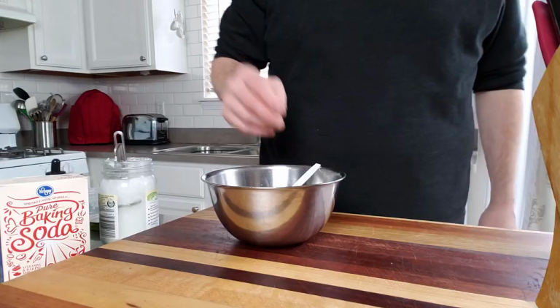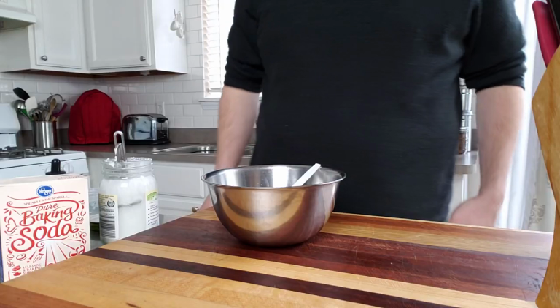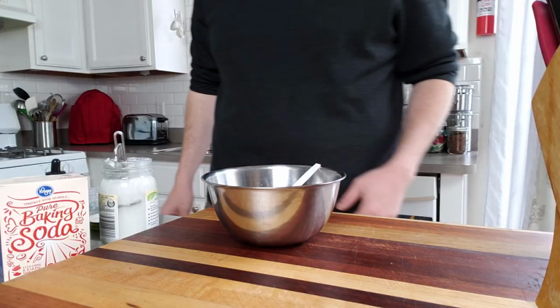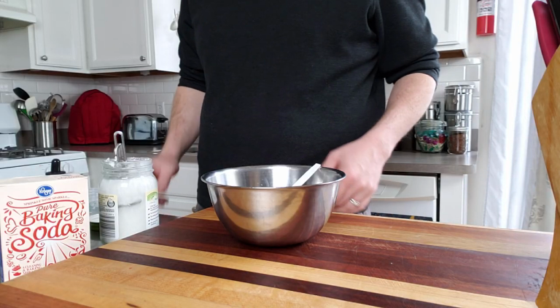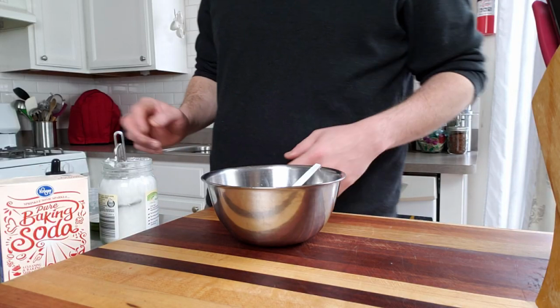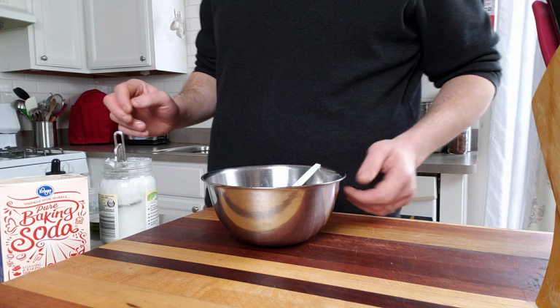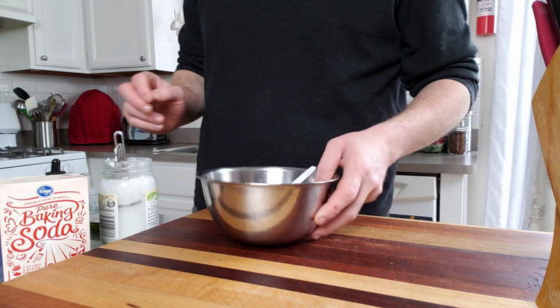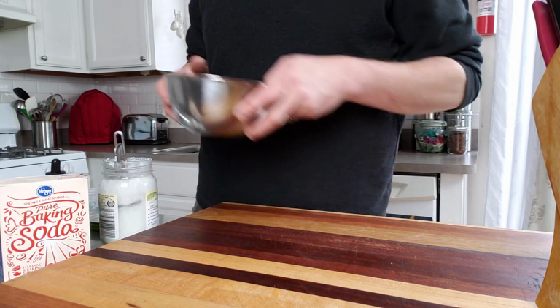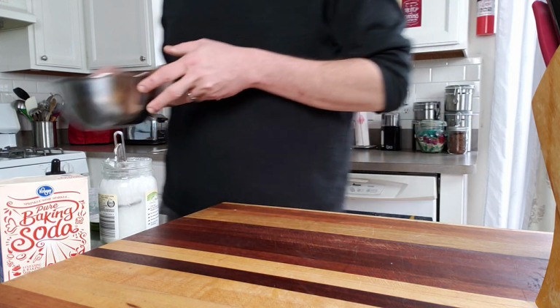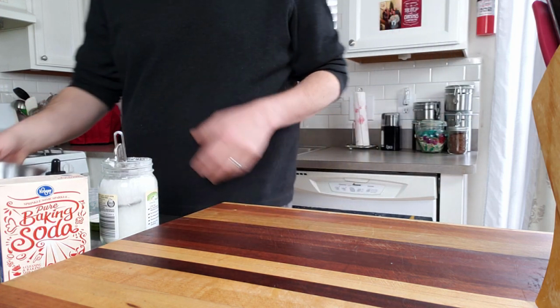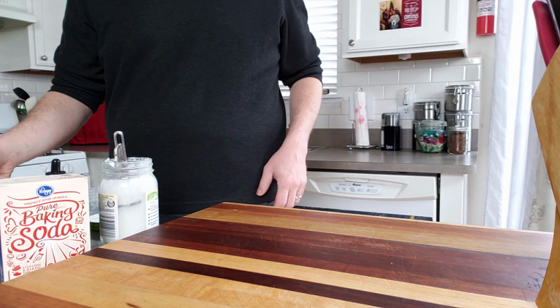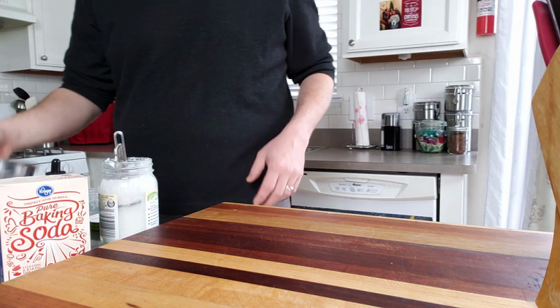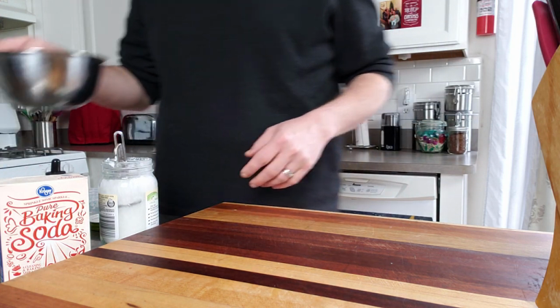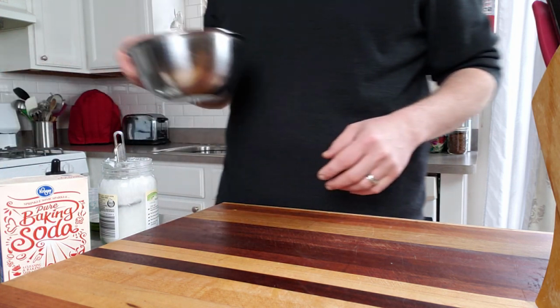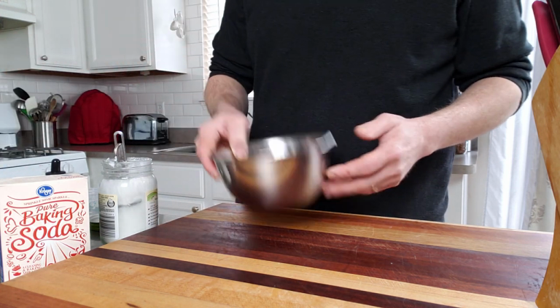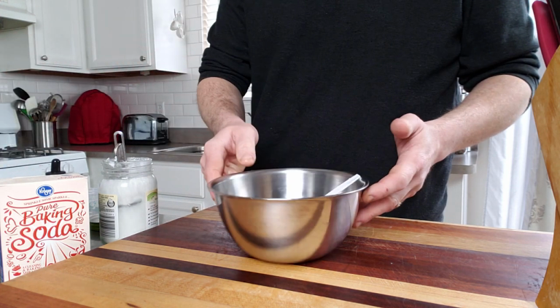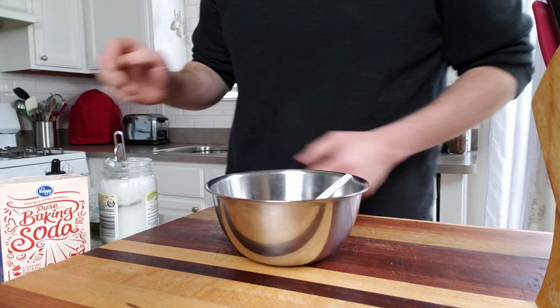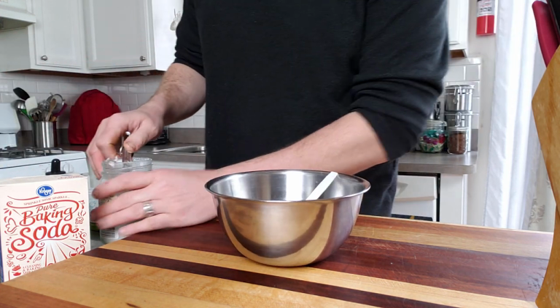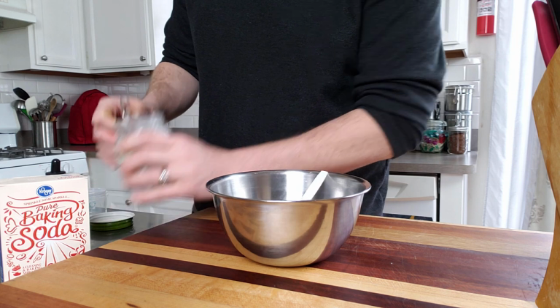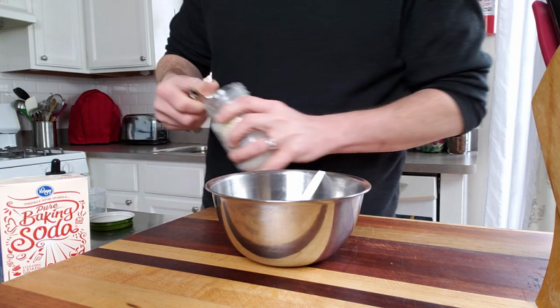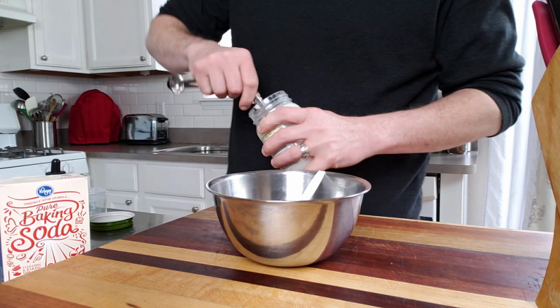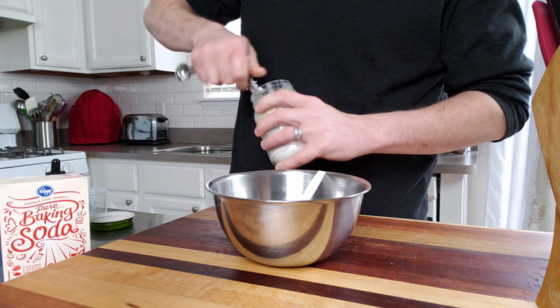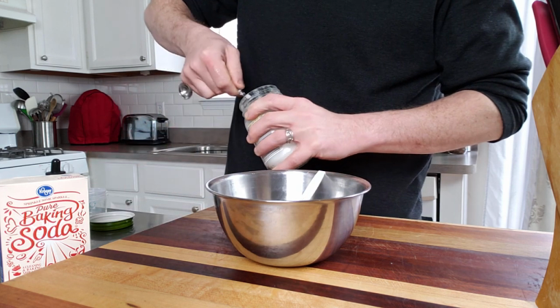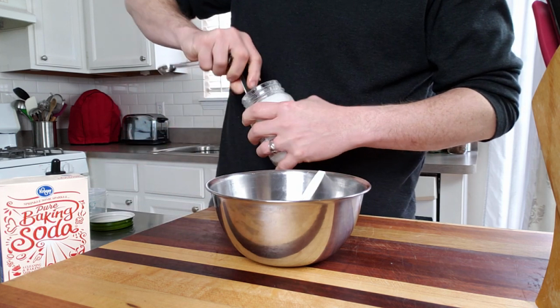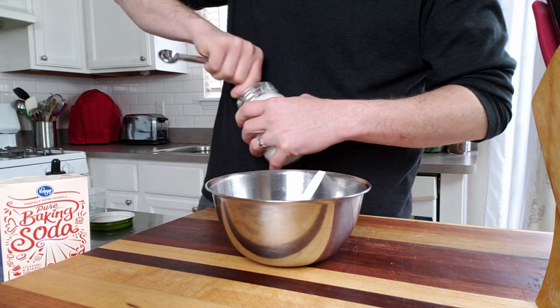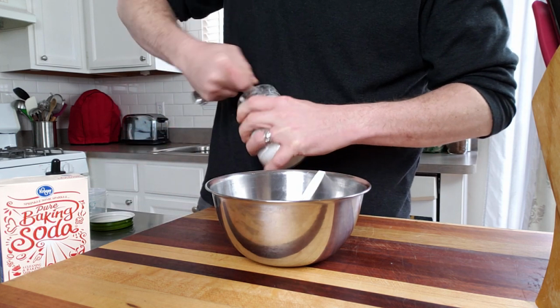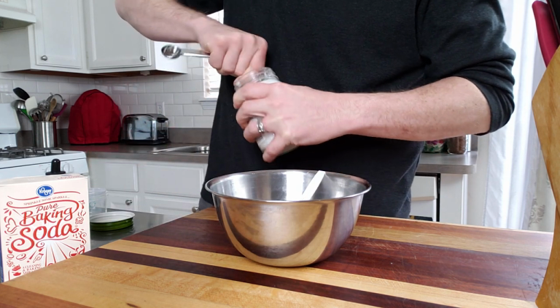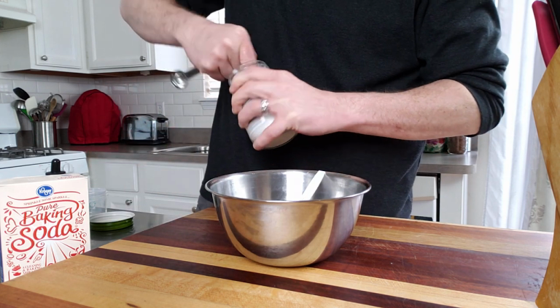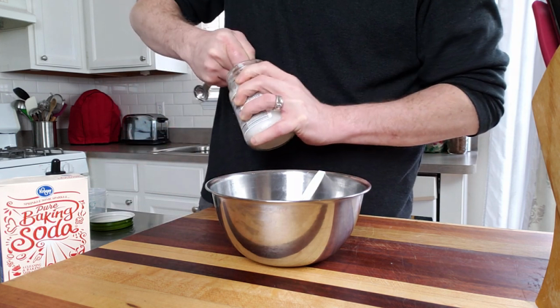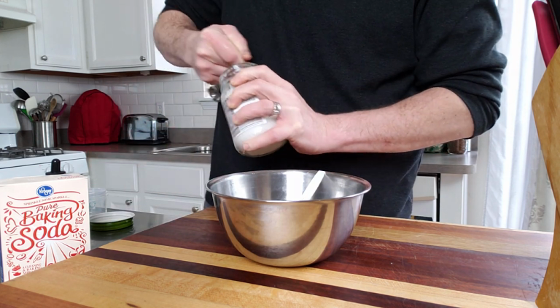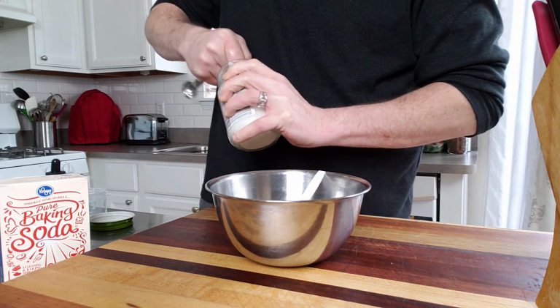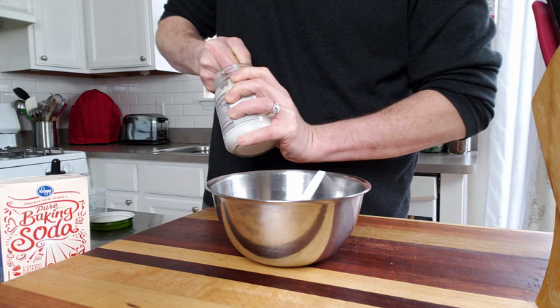So what exactly makes a good toothpaste? Just a little bit of grit — a real mild abrasive to polish the teeth and strip away some of the plaque. So I like to use baking soda. It's super cheap, it's simple.